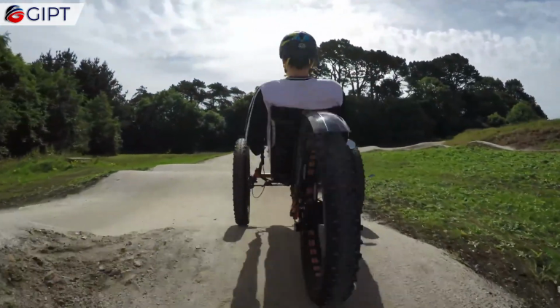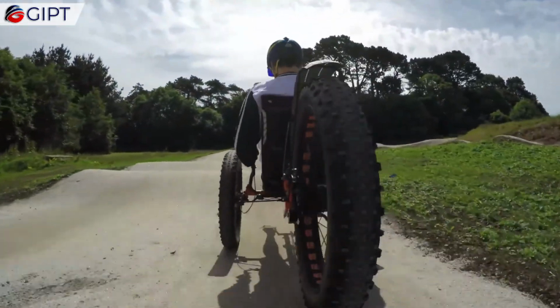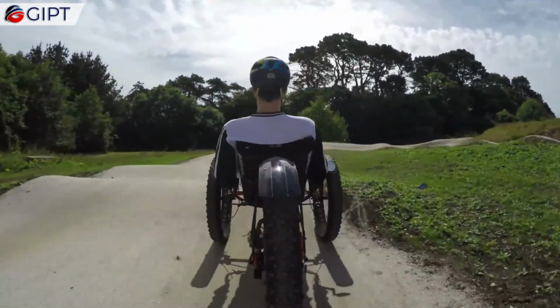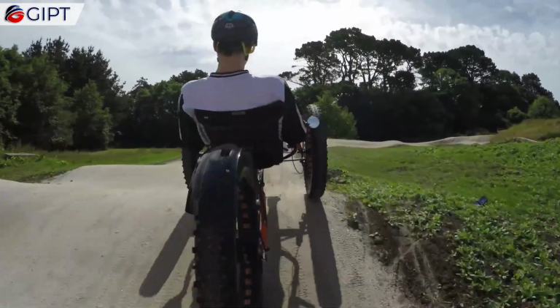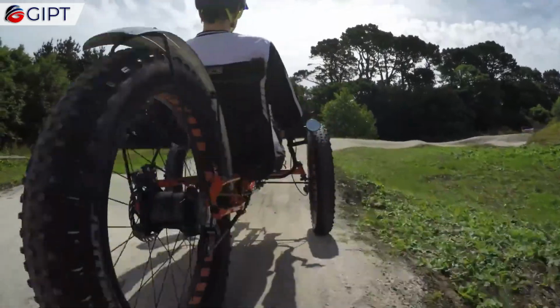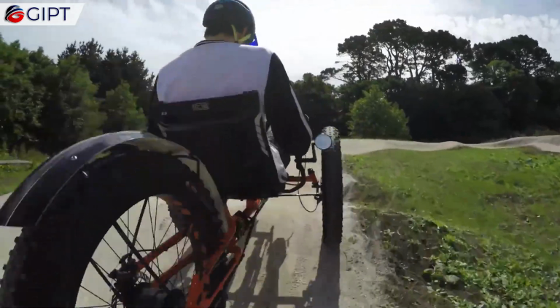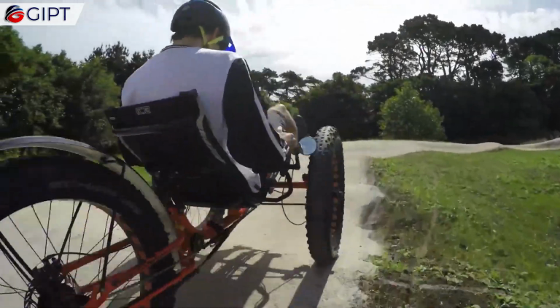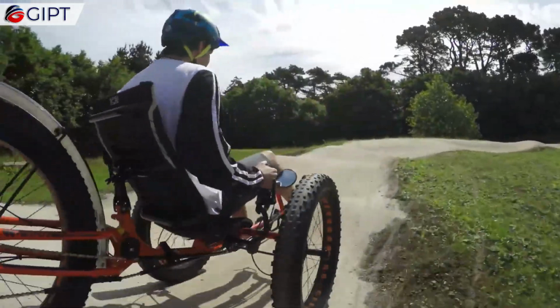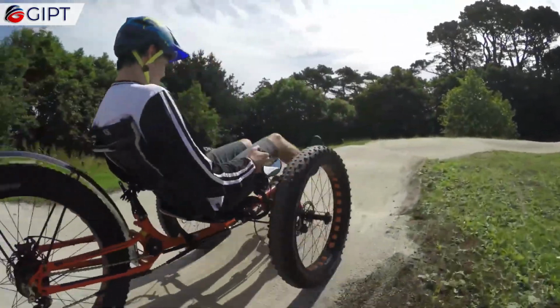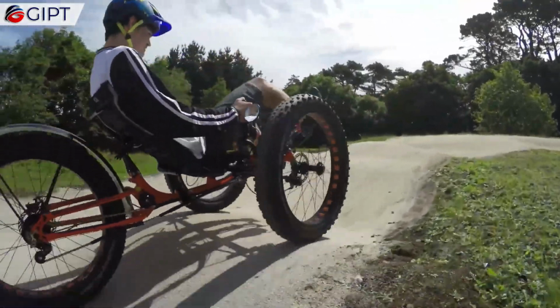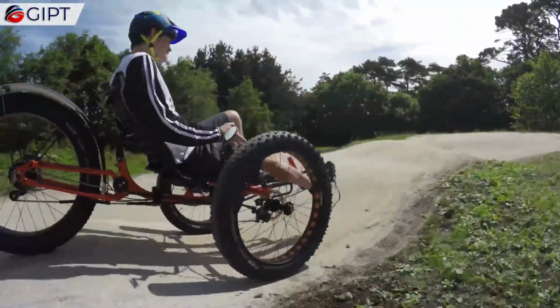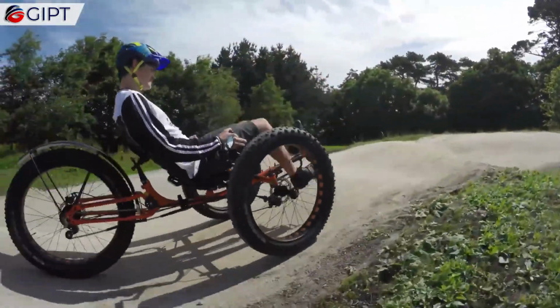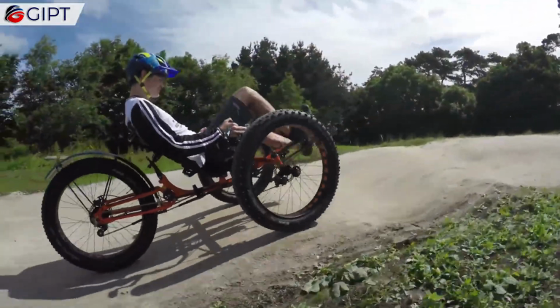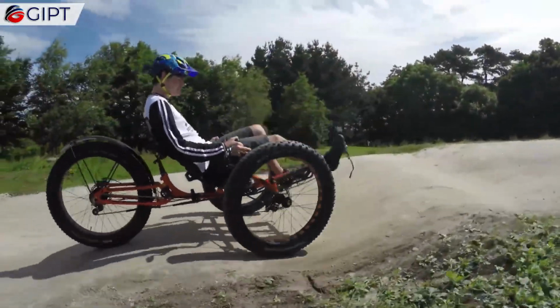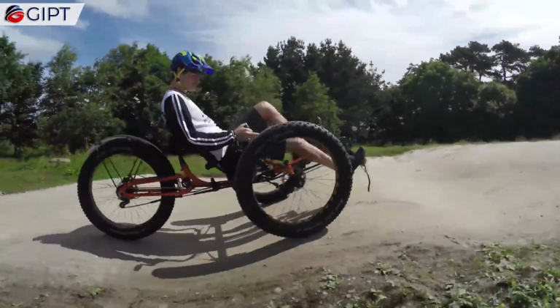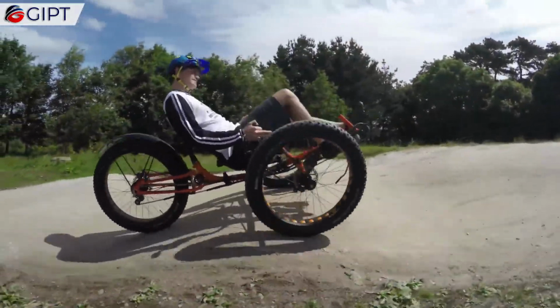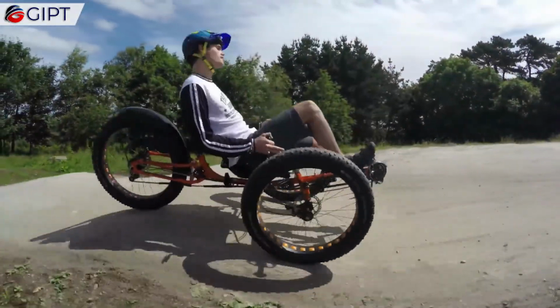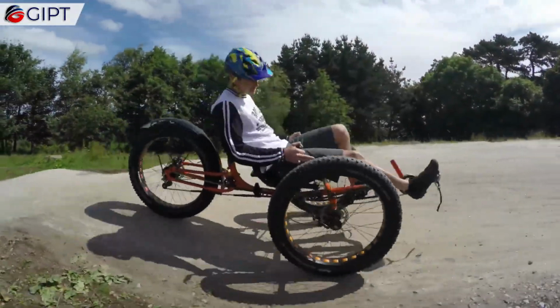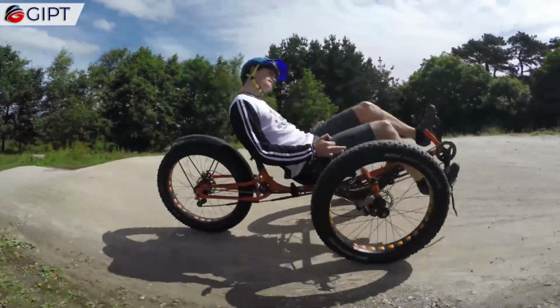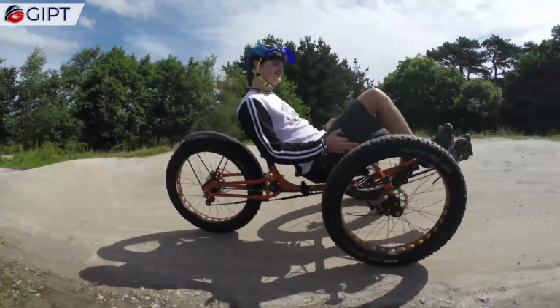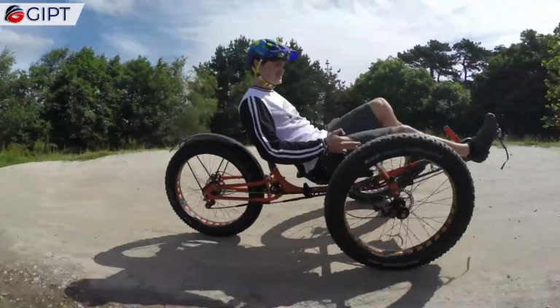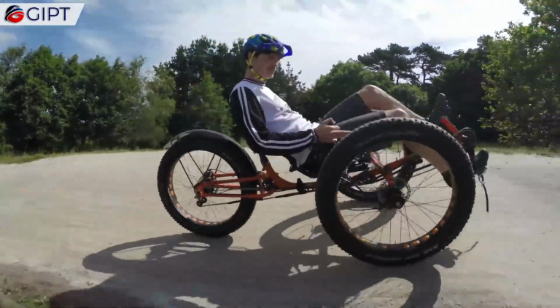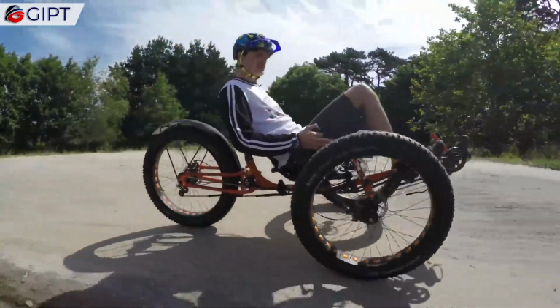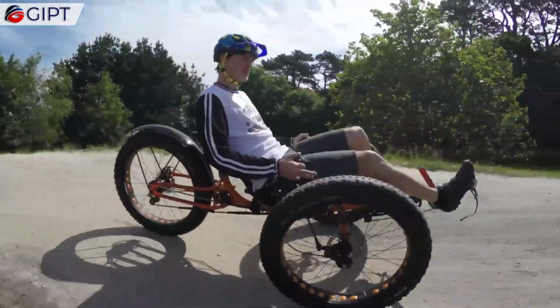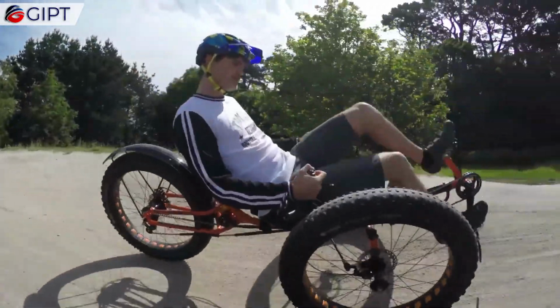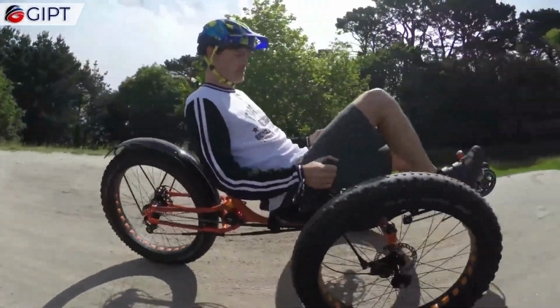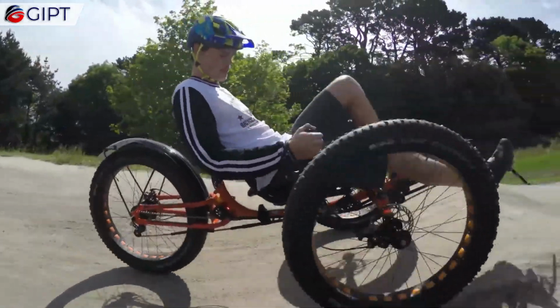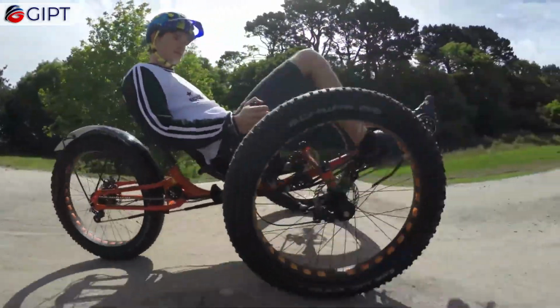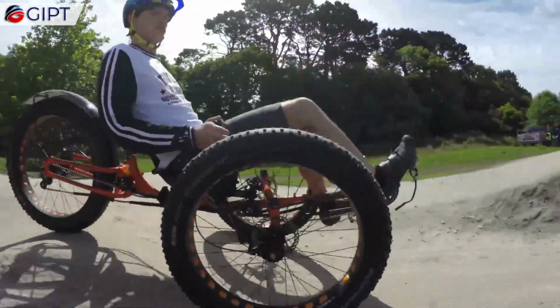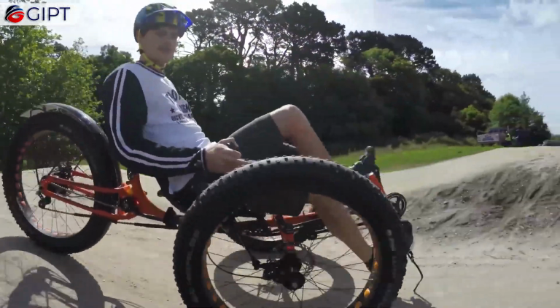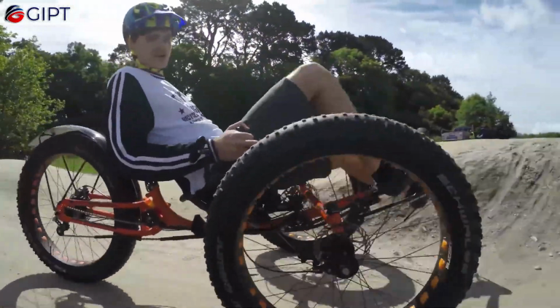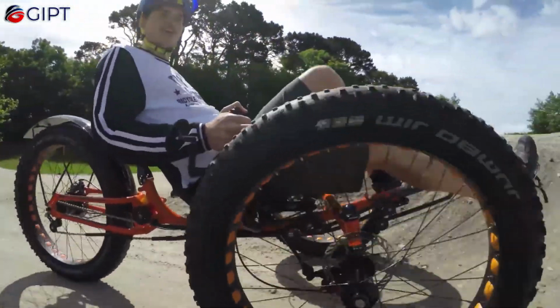The trike can be fitted with the beautifully integrated Shimano Steps E-Assist system, which is available in two models: the E6100 and the E8000.